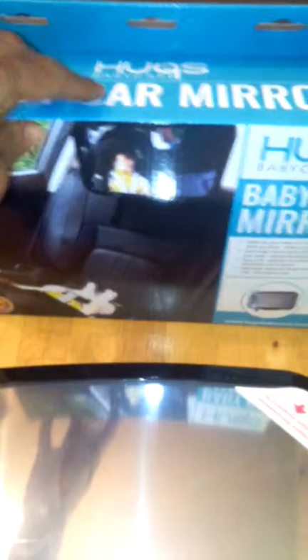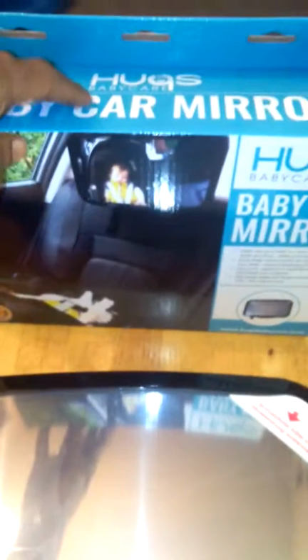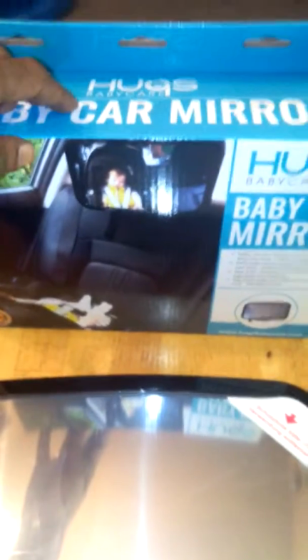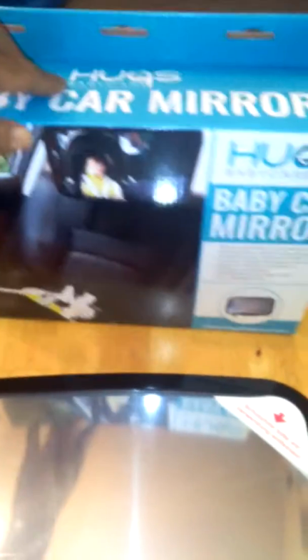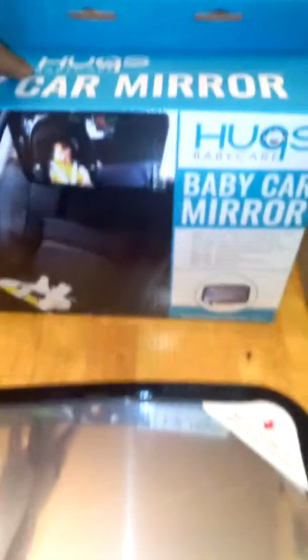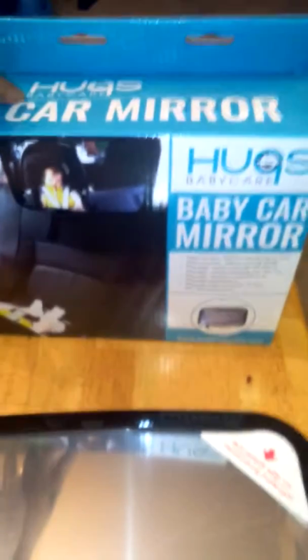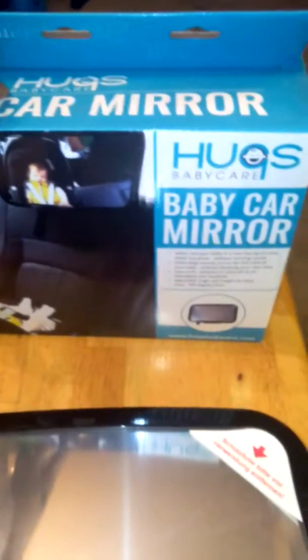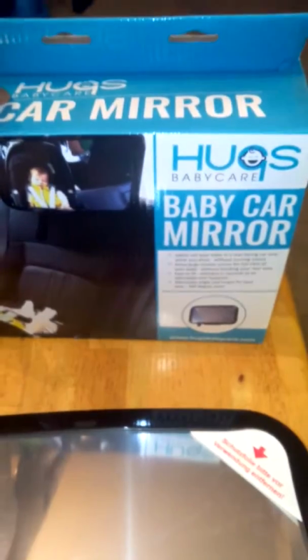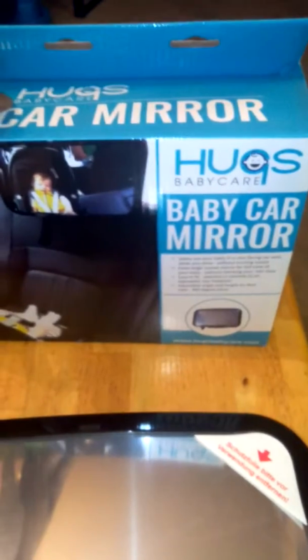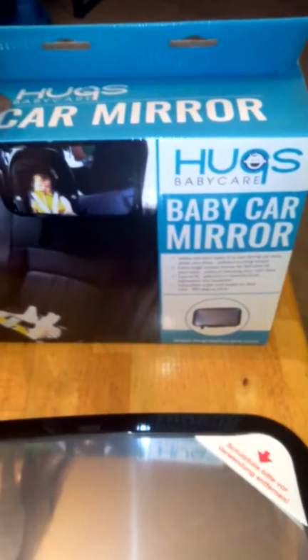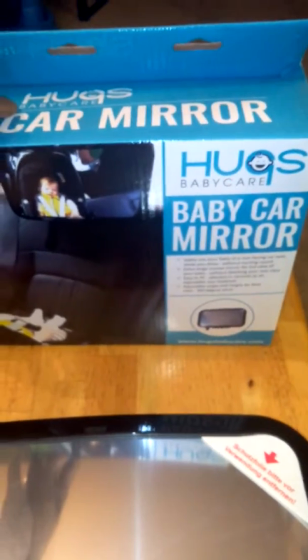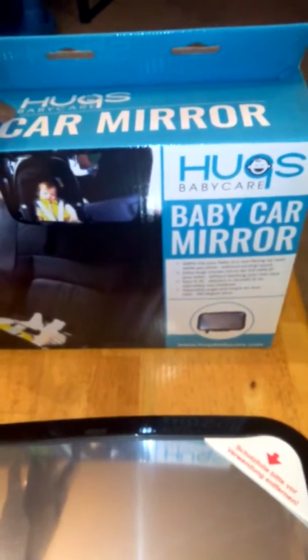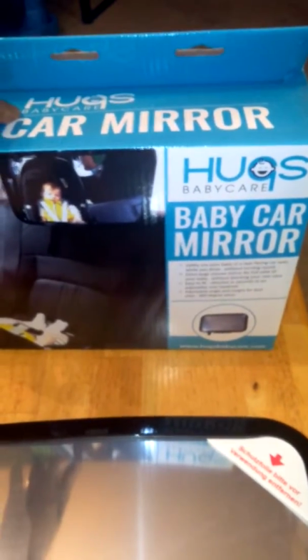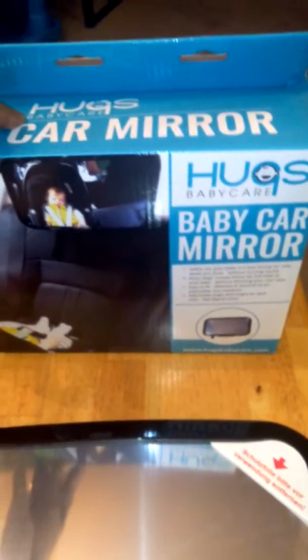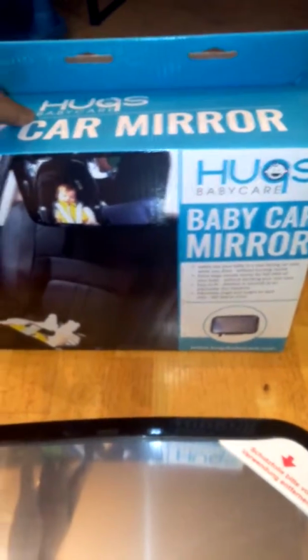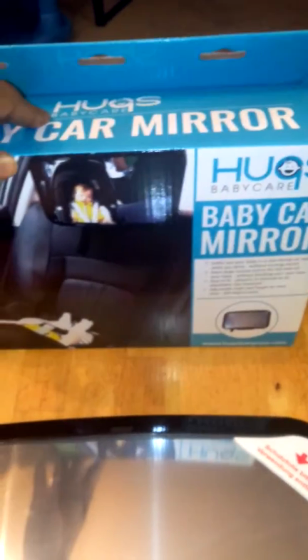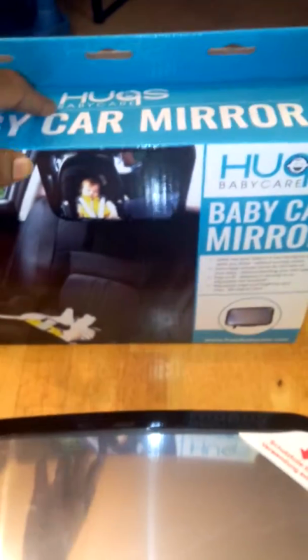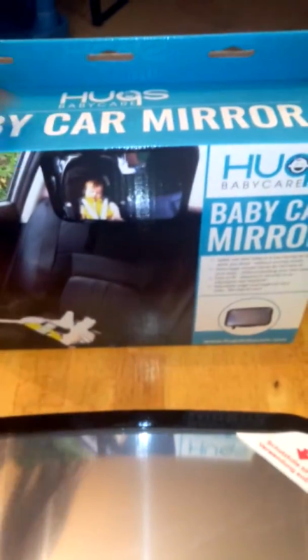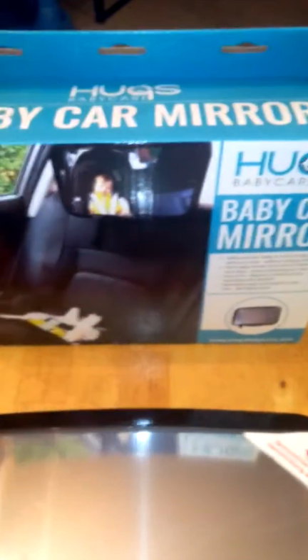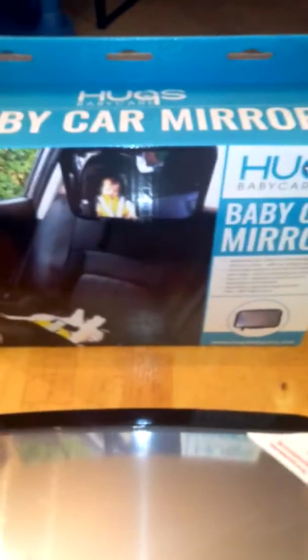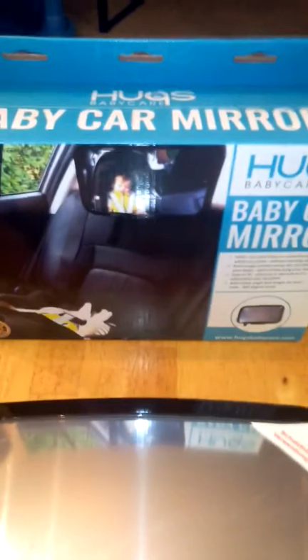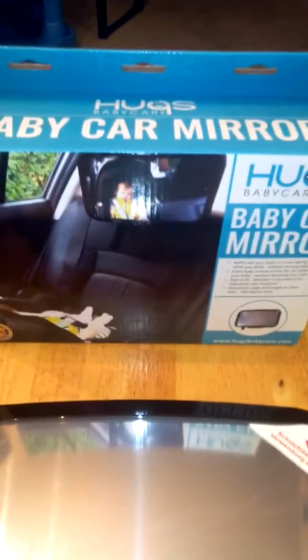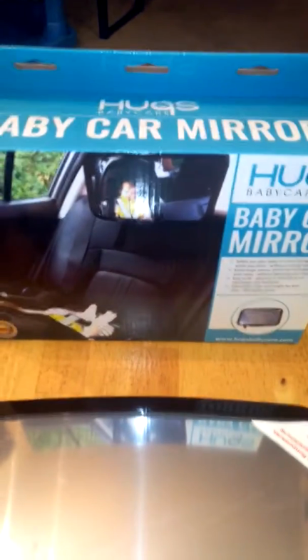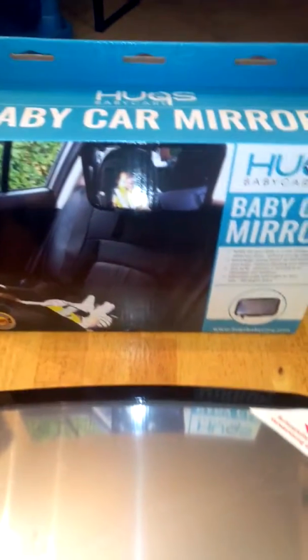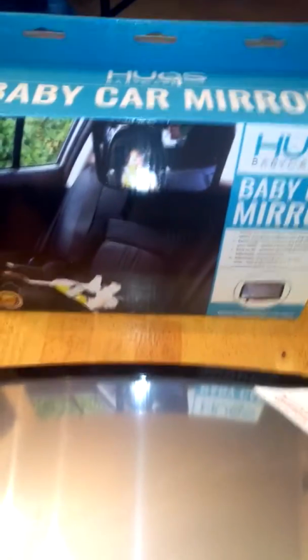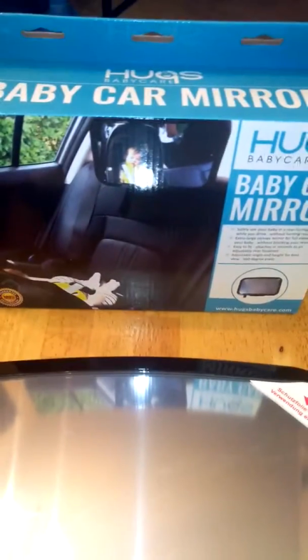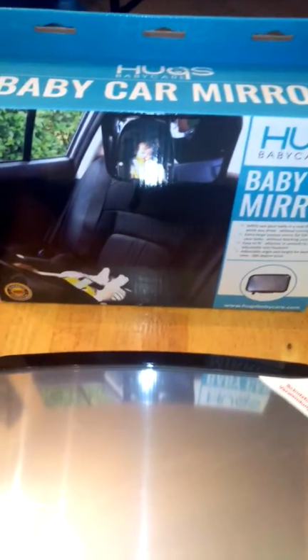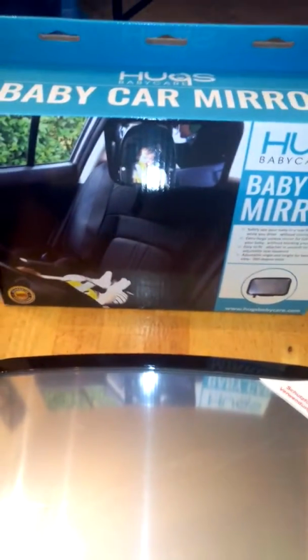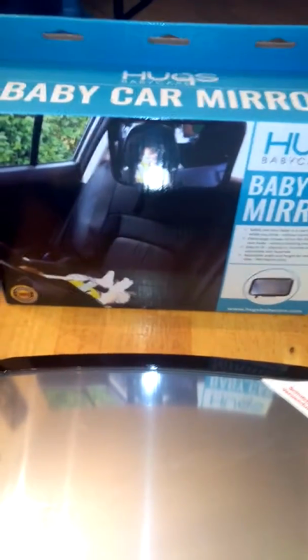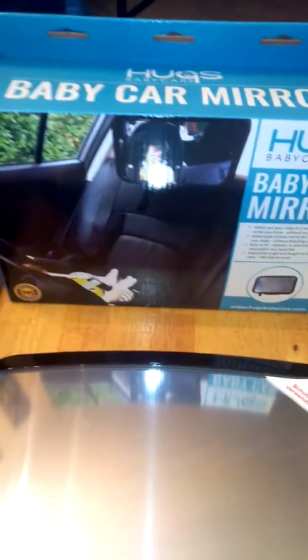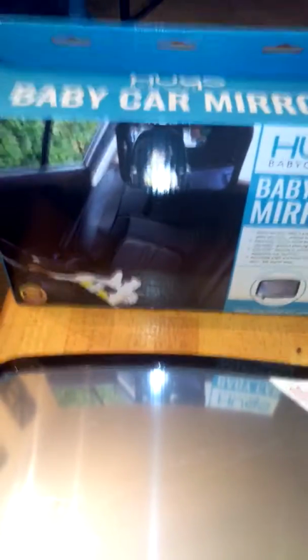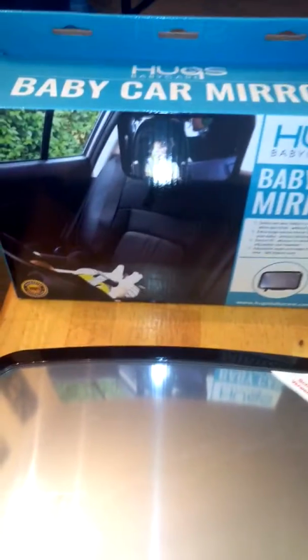Hi you guys, today I am reviewing the Huggs Baby Care Baby Car Mirror. You can find this on Amazon.com, and I received mine in return for my honest review.